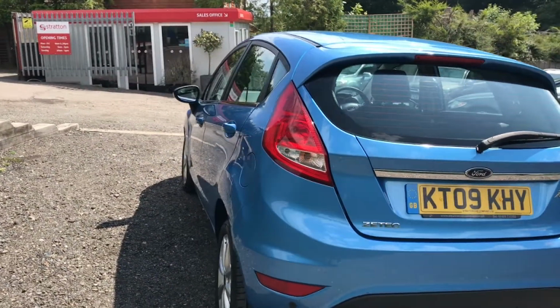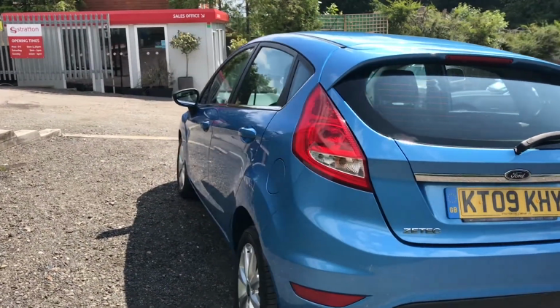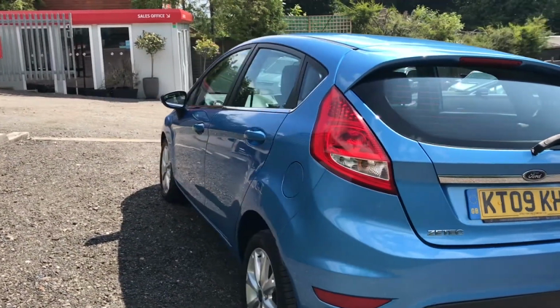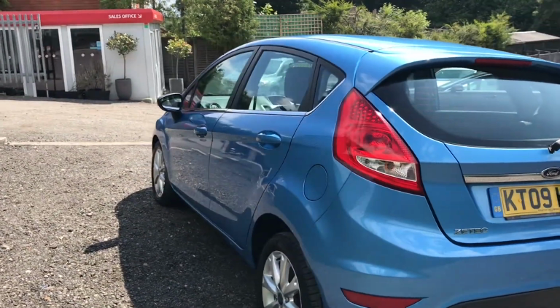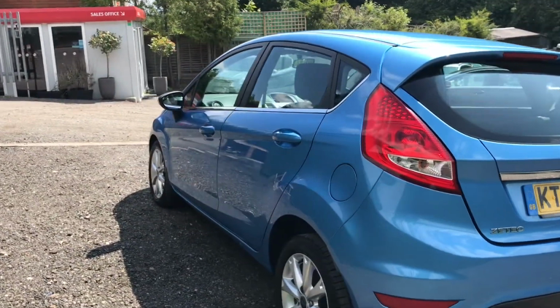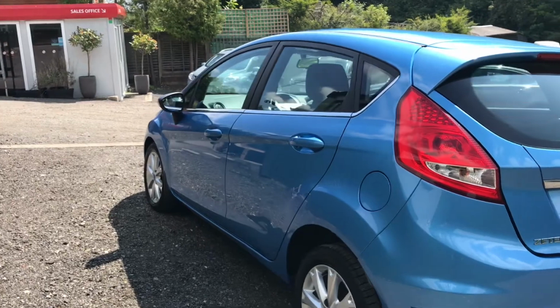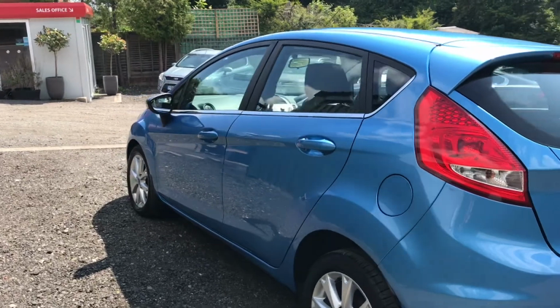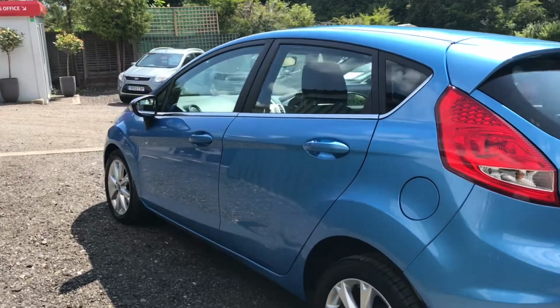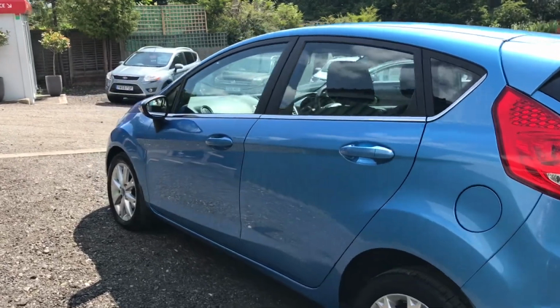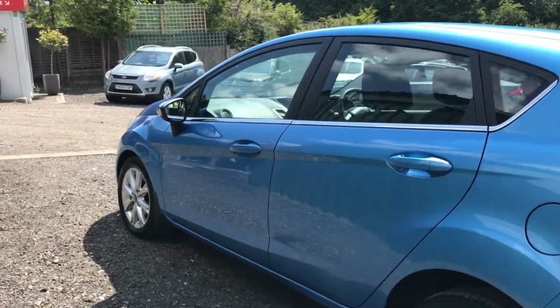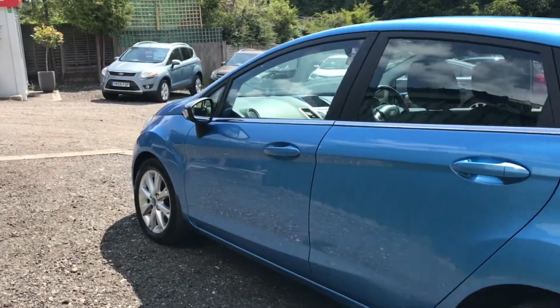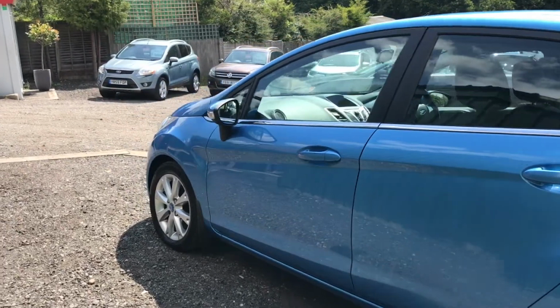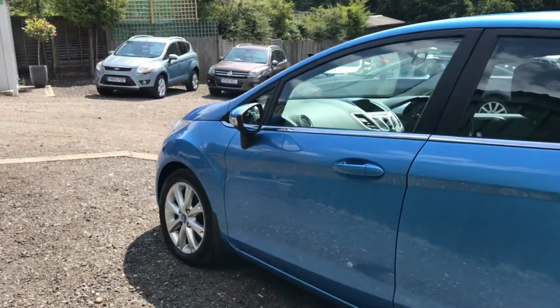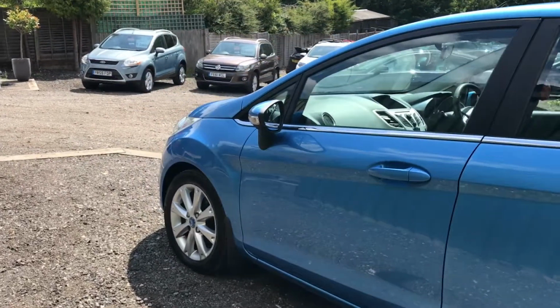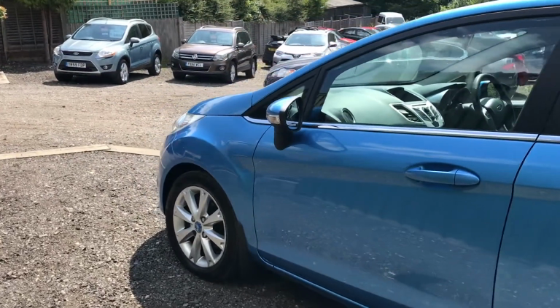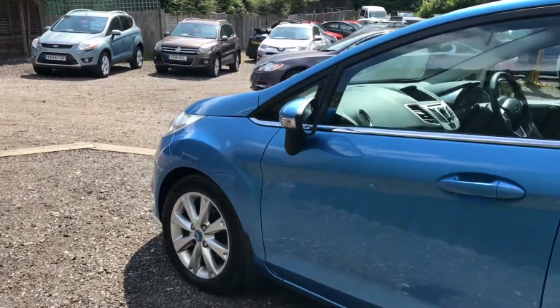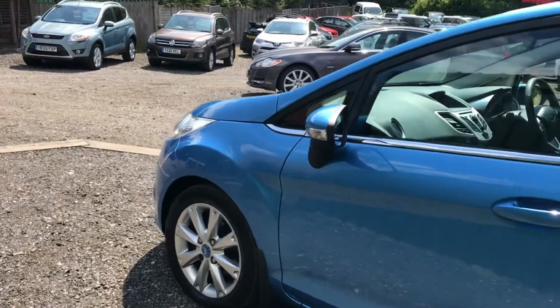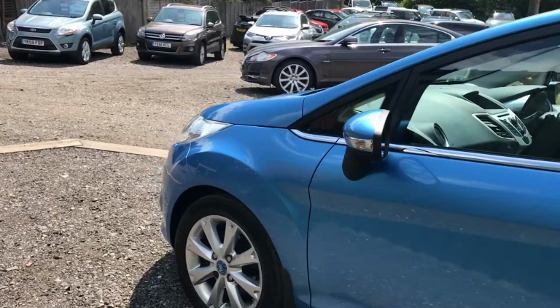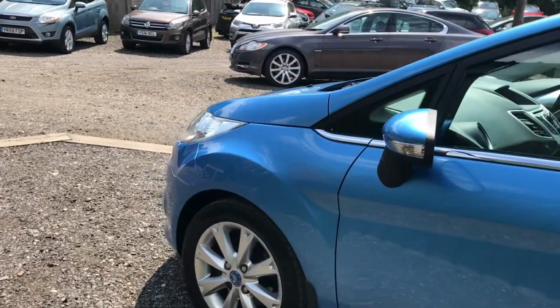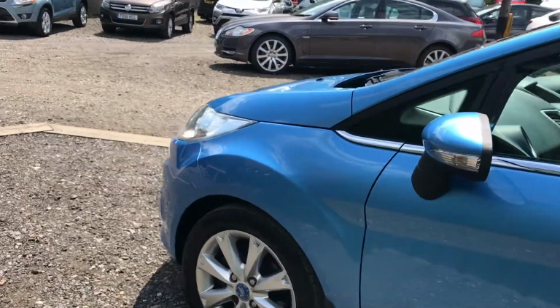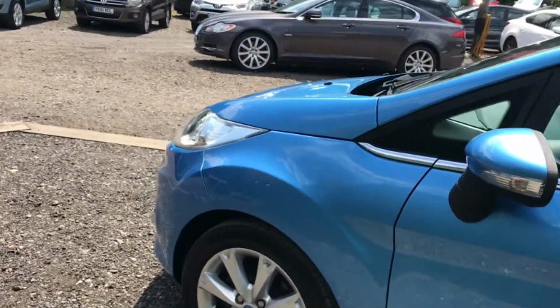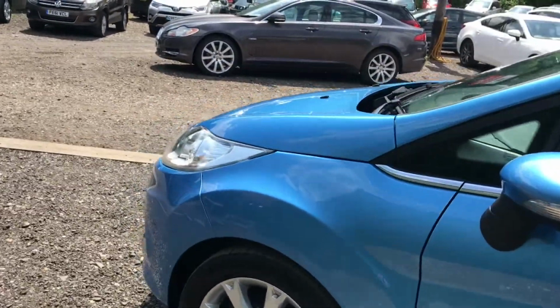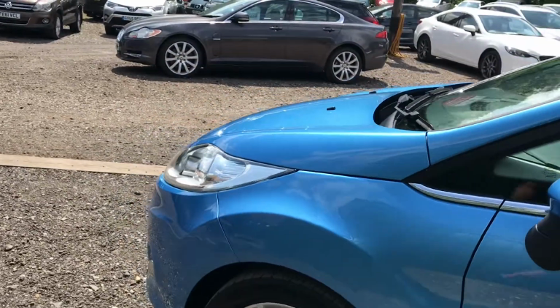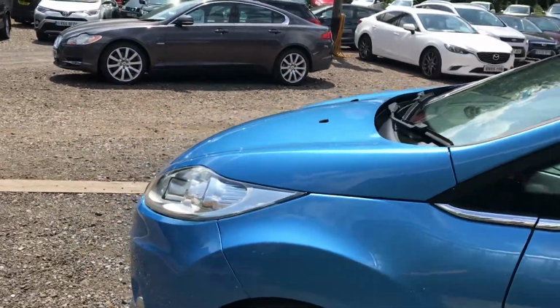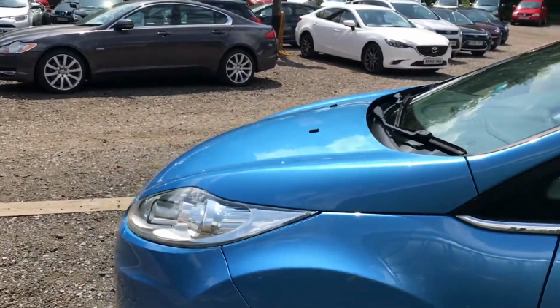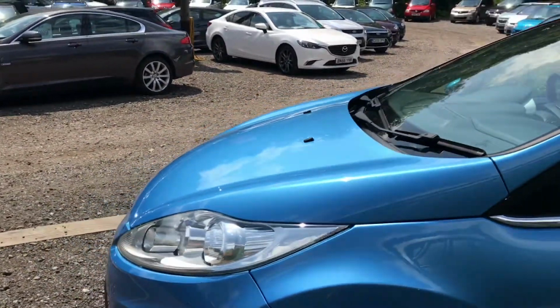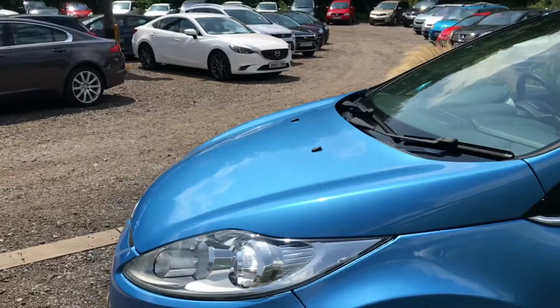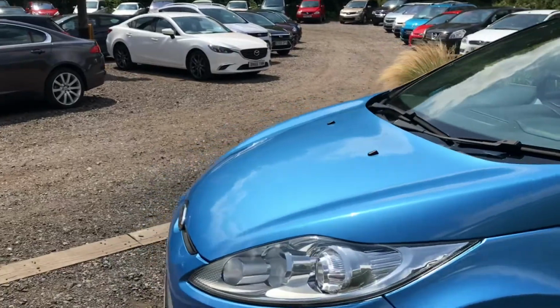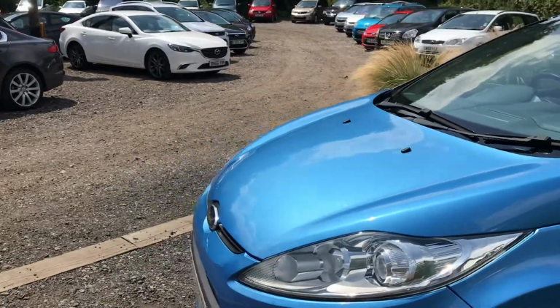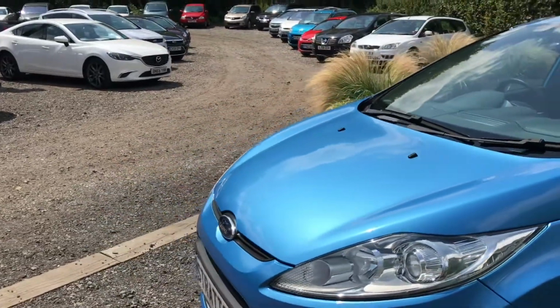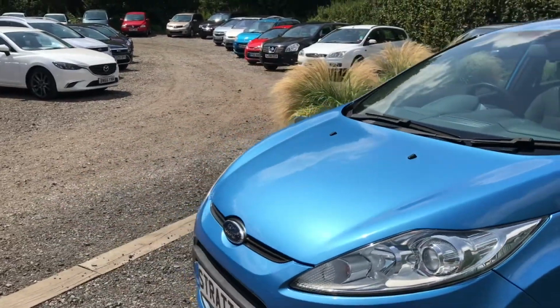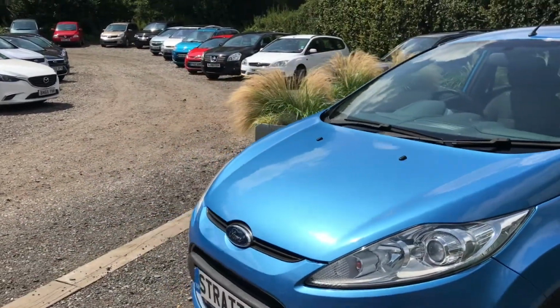It has undergone a meticulous valeting process, which includes a decontamination, red sebum, full machine polish and wax. It has a comprehensive service history, will be serviced by ourselves upon sale and also benefit from a brand new MOT and a full thorough inspection.